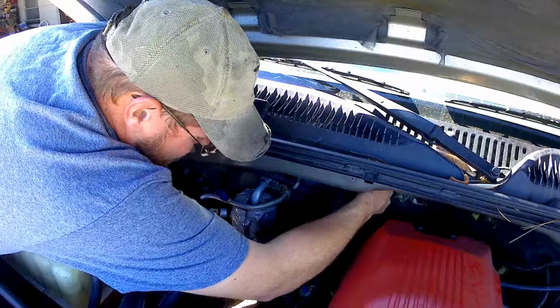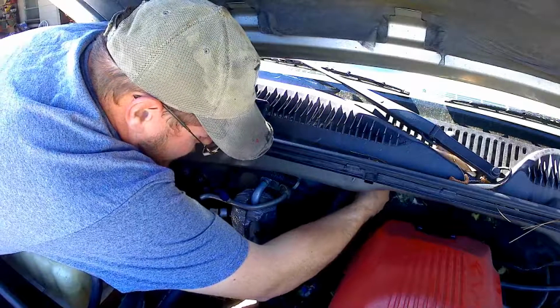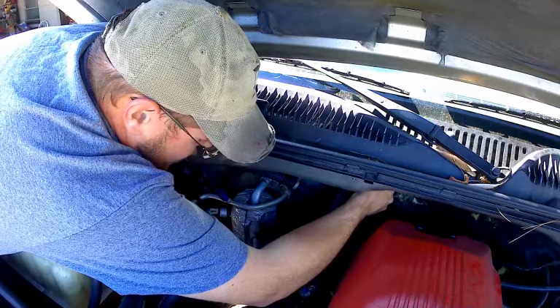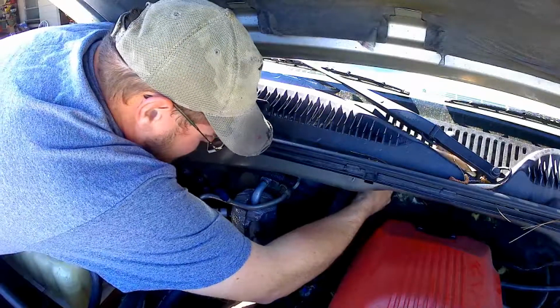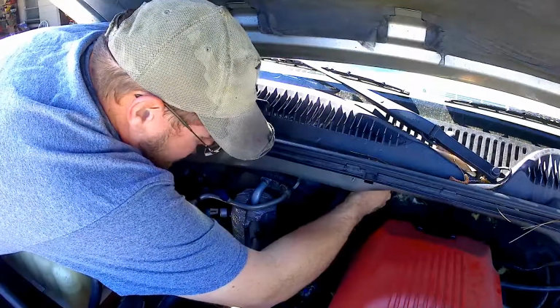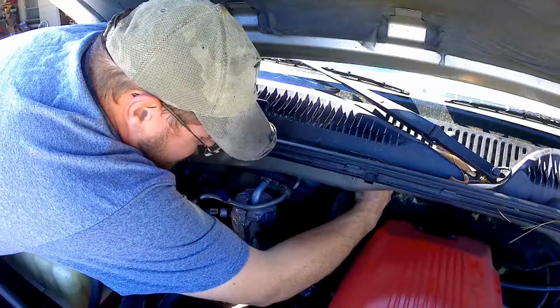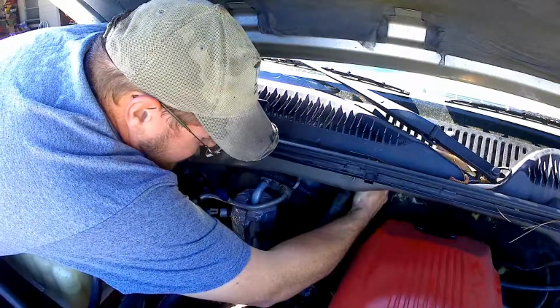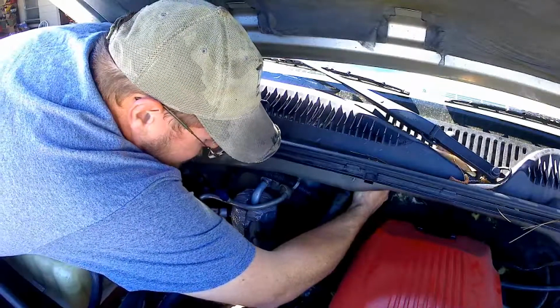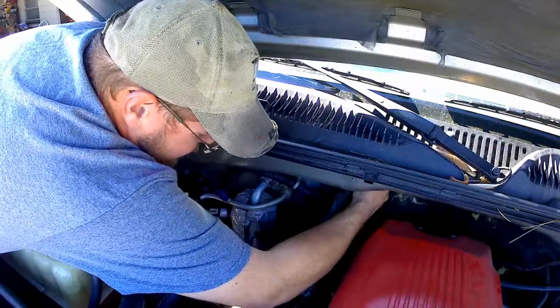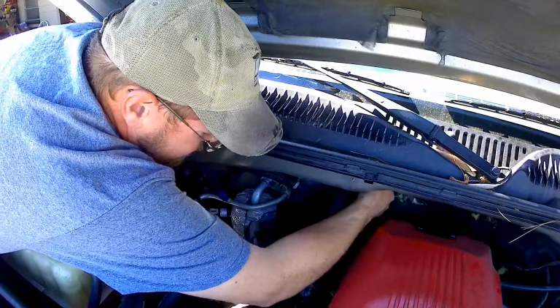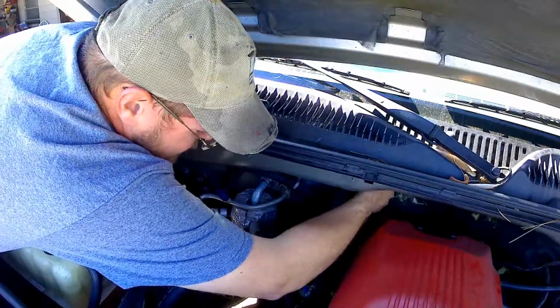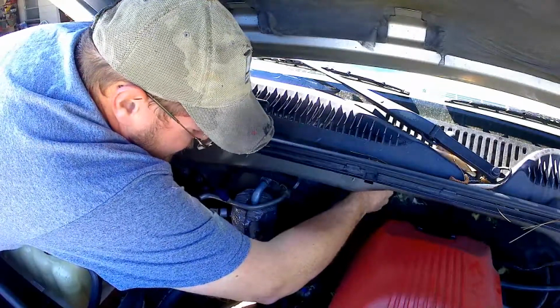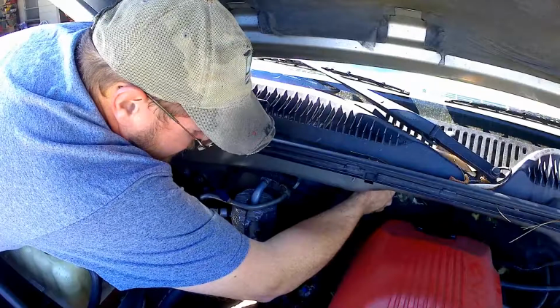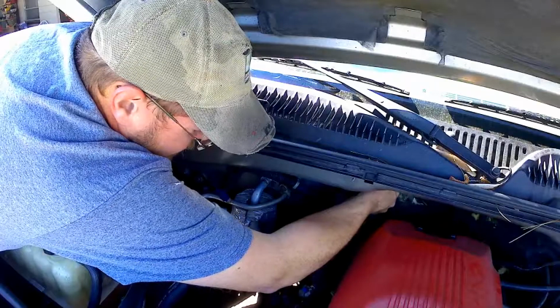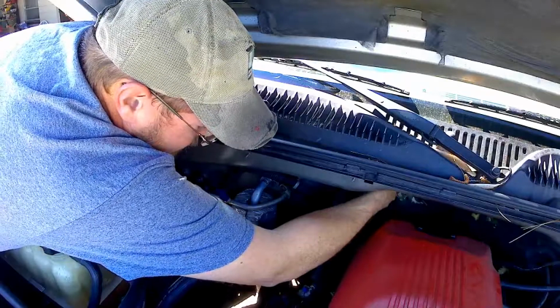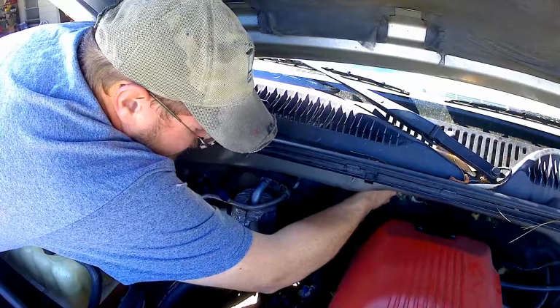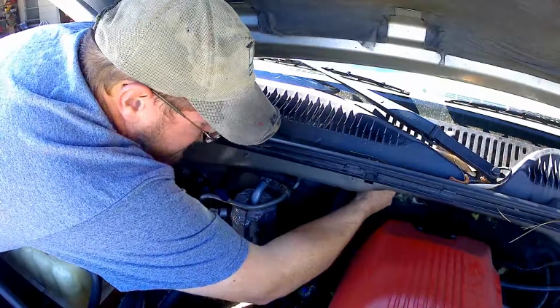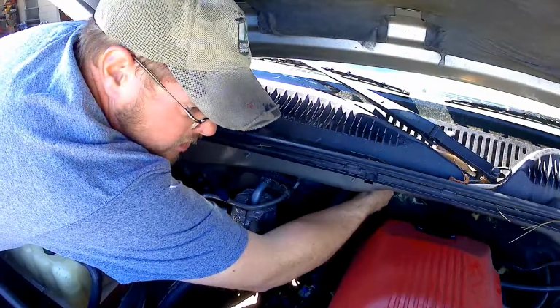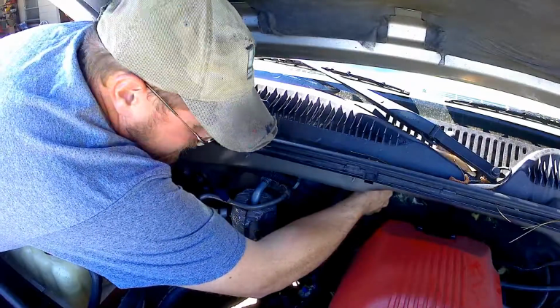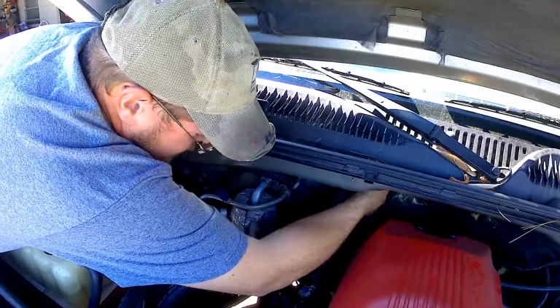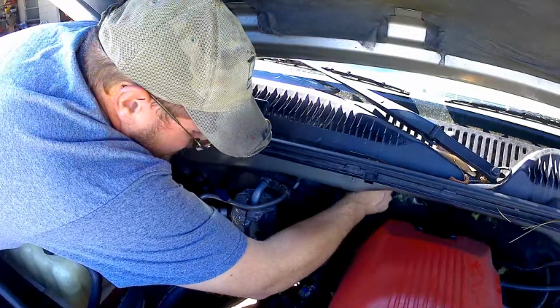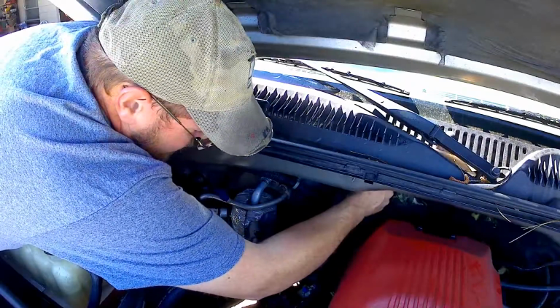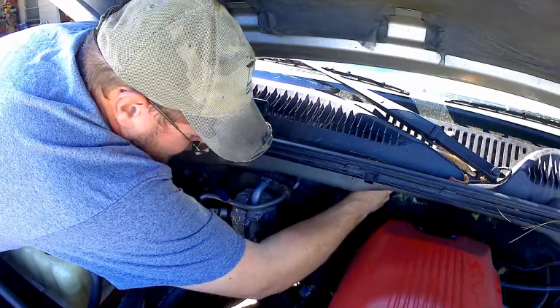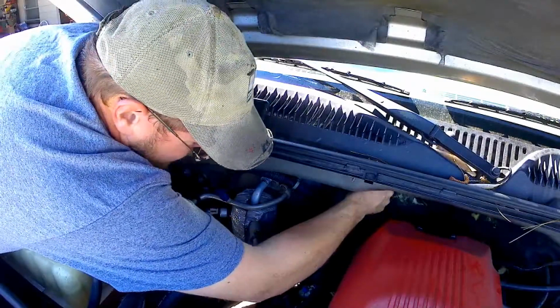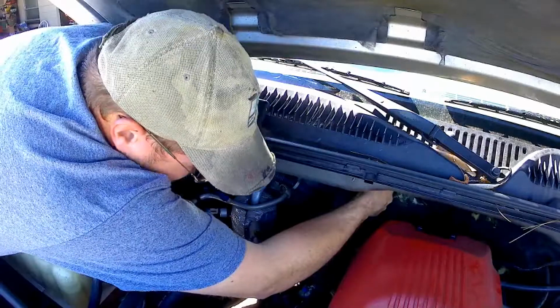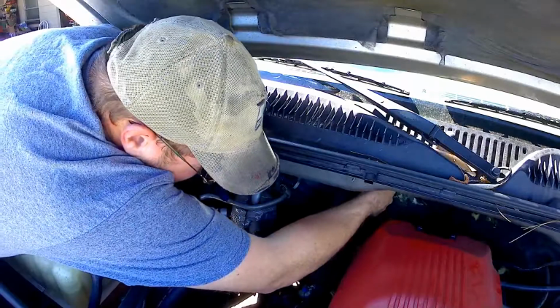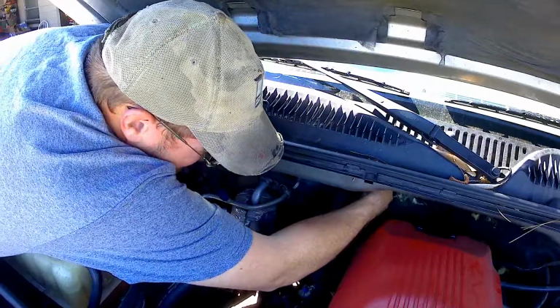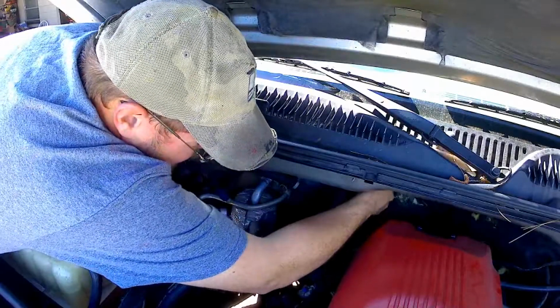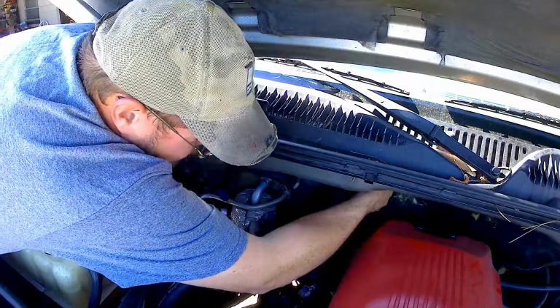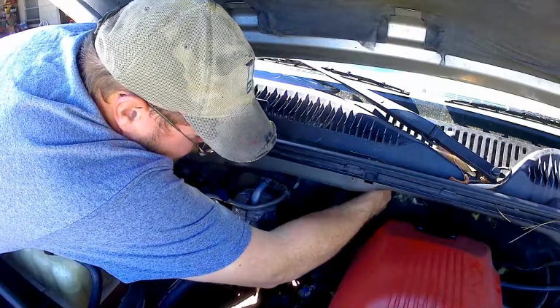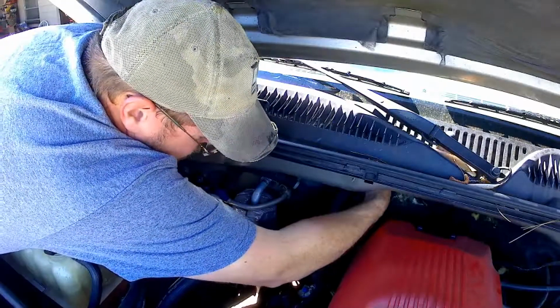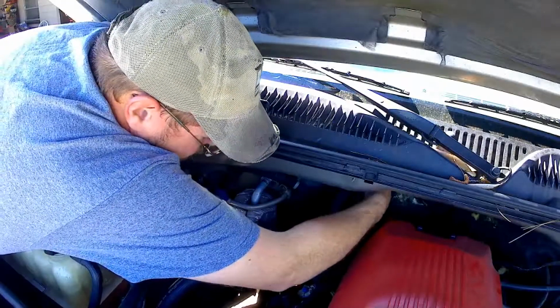It looks like it's going to be a little bit tight. I'm going to cut here for just a second, go get some PB Blaster — maybe it'll make it easier. Might just have to use some elbow grease.